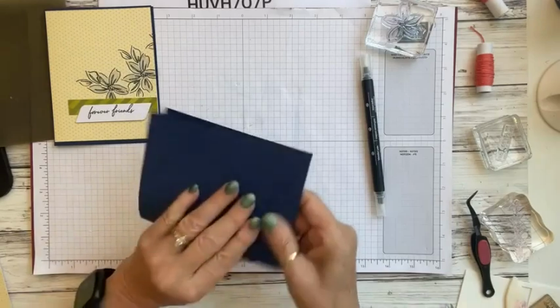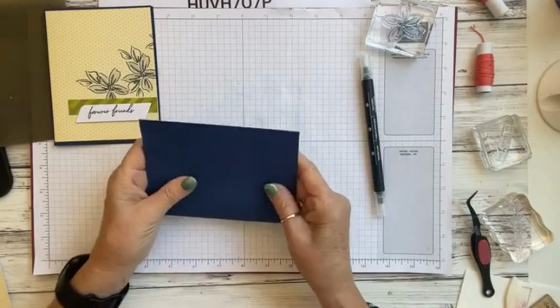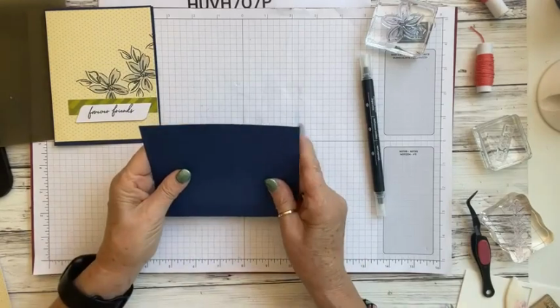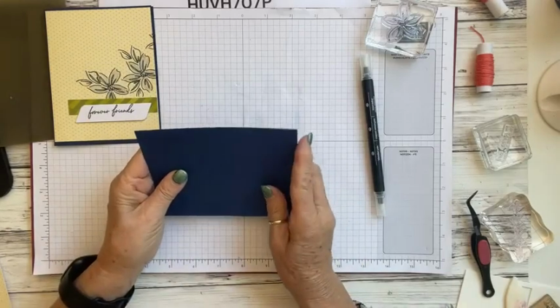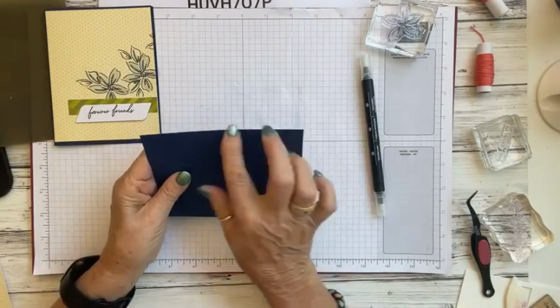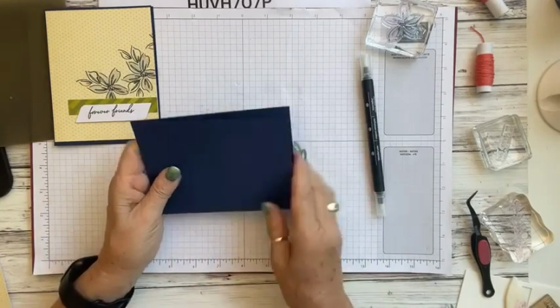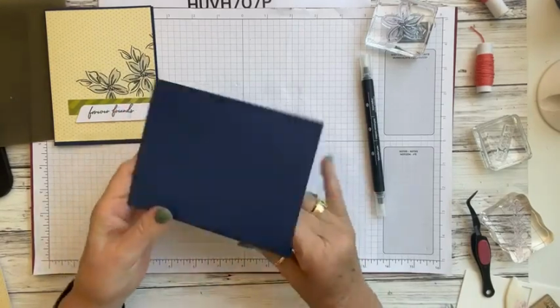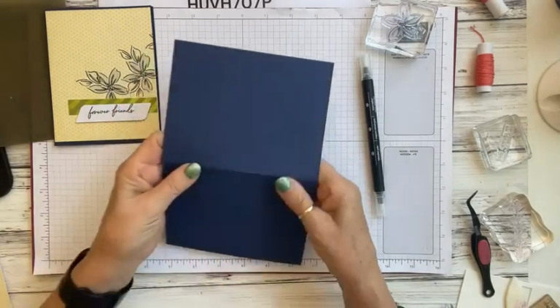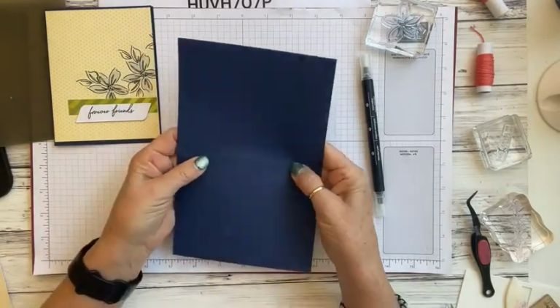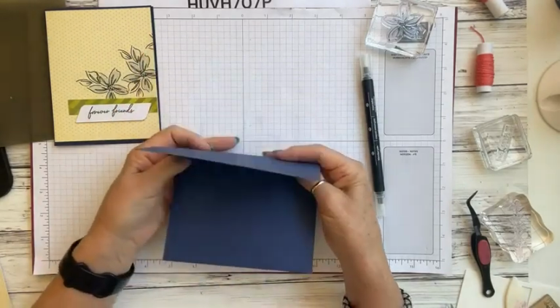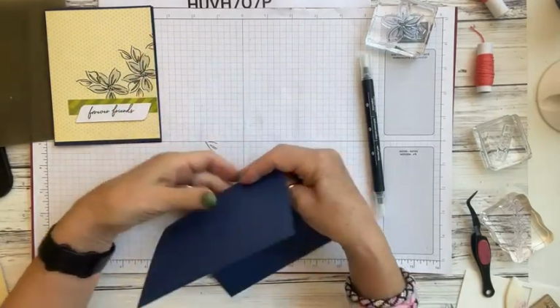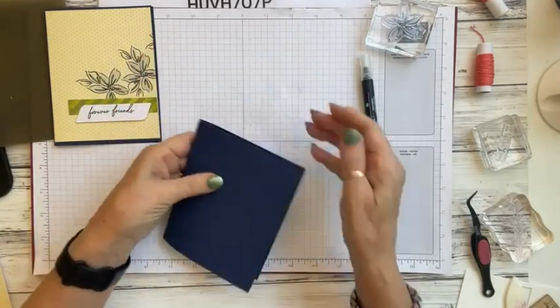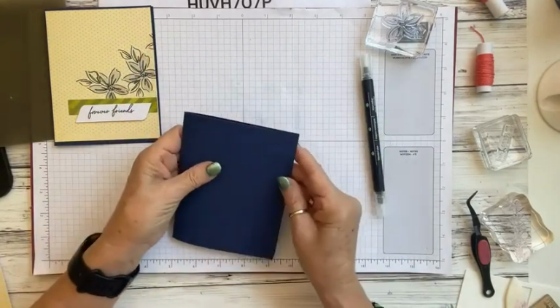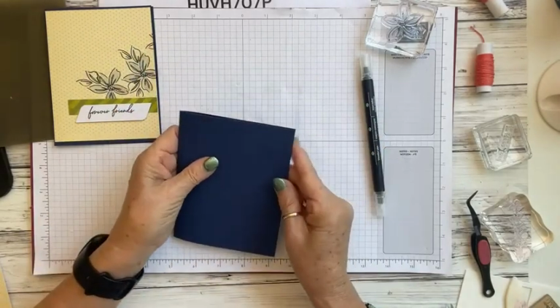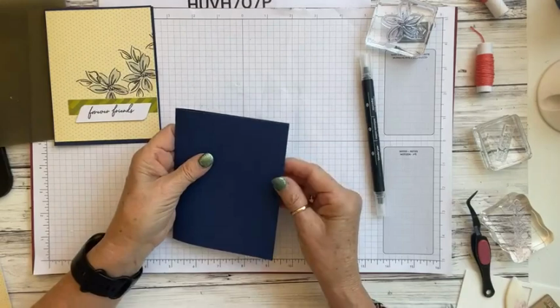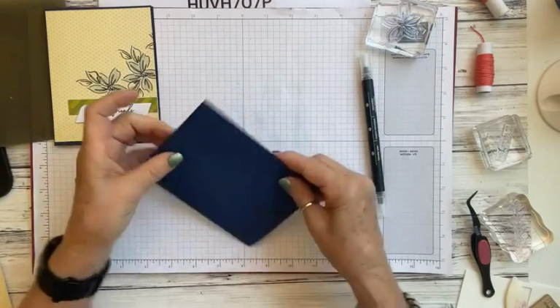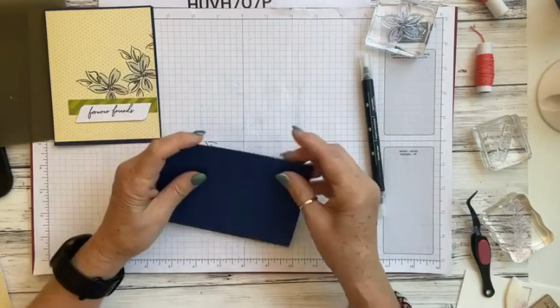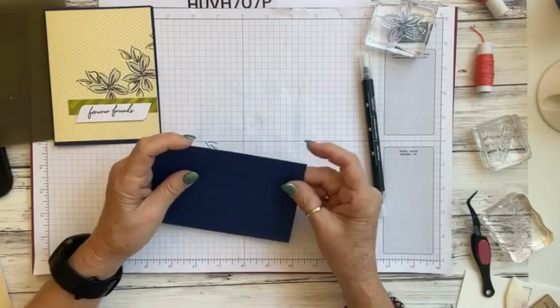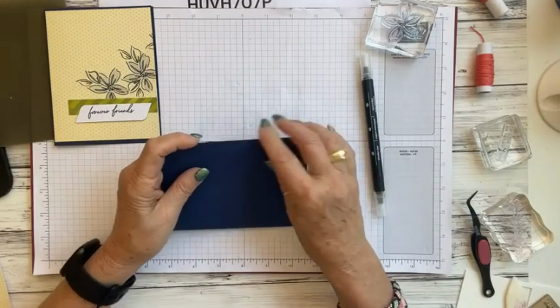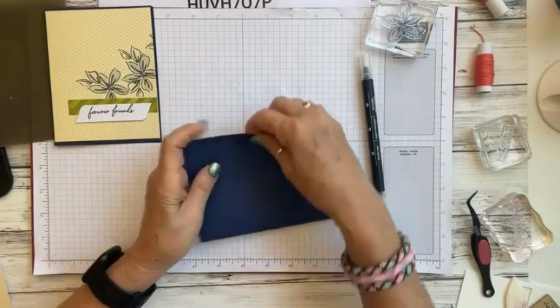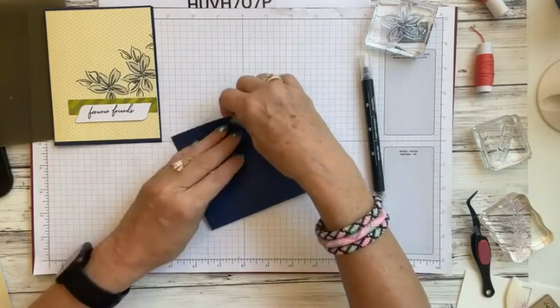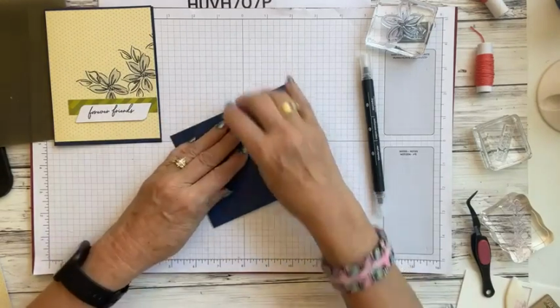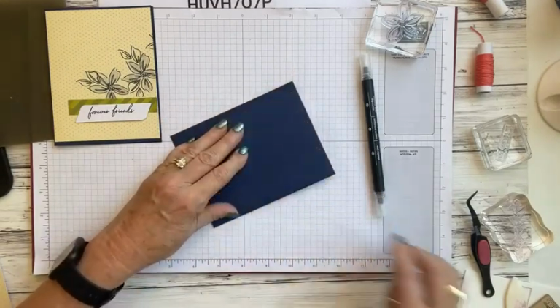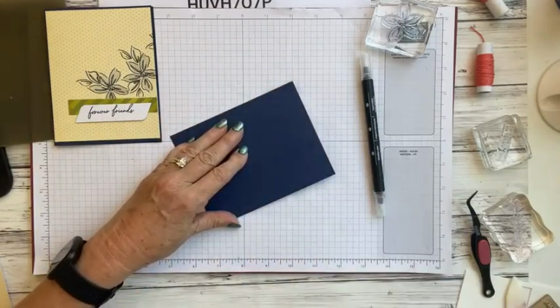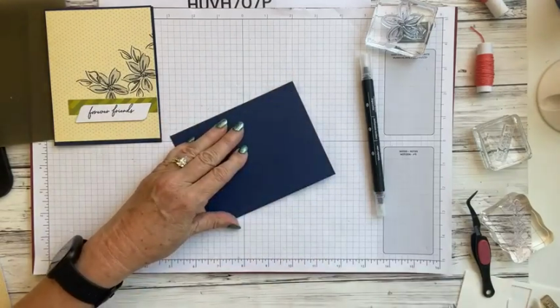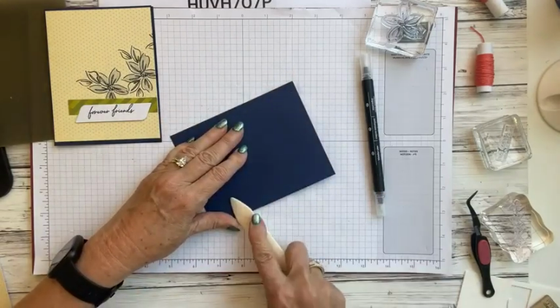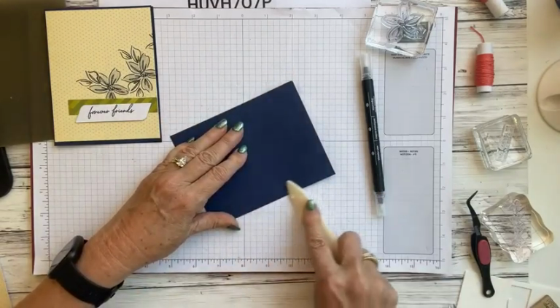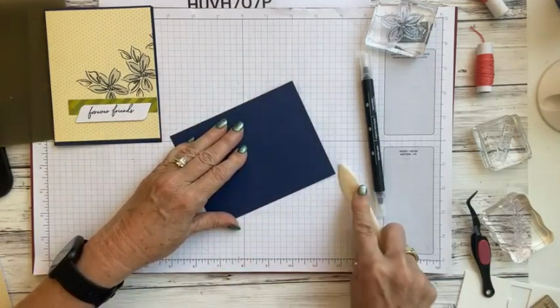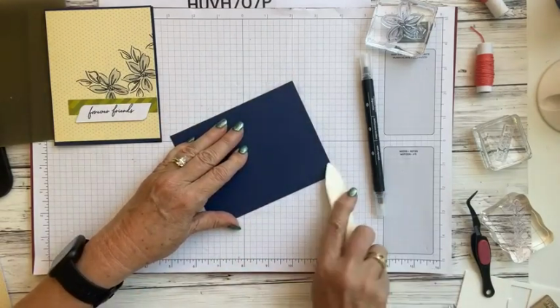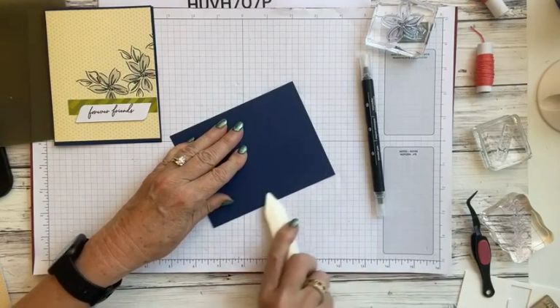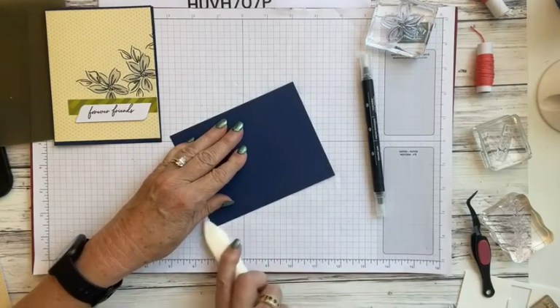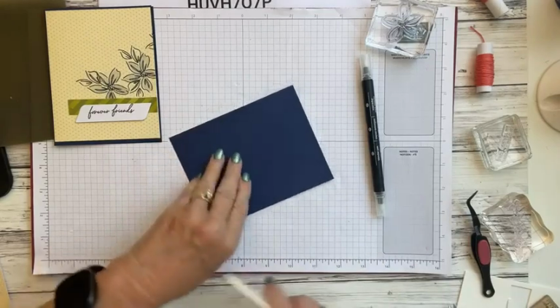Let's bring in our card base — it's already scored at 4.25 inches. This one is a little uneven one way, but if I flip it the other way it works fine. We'll come in with our bone folder and give it a good crease.